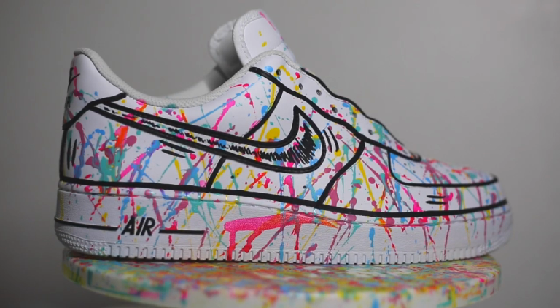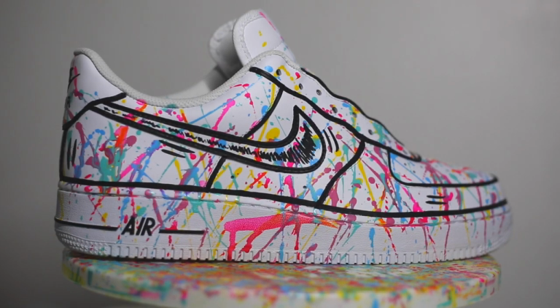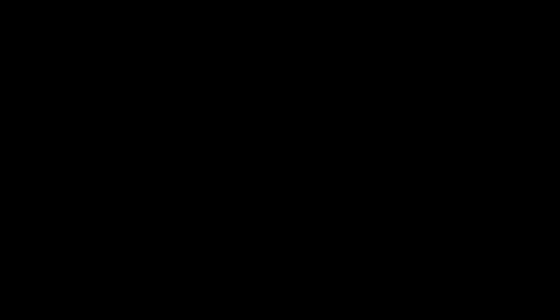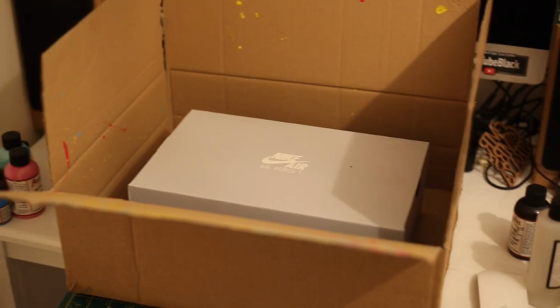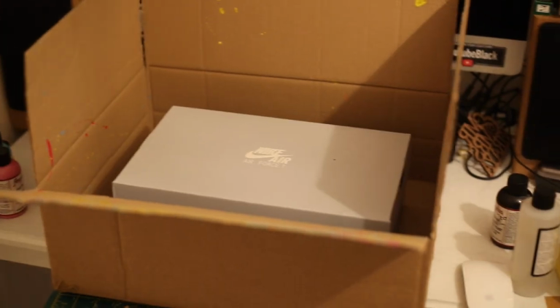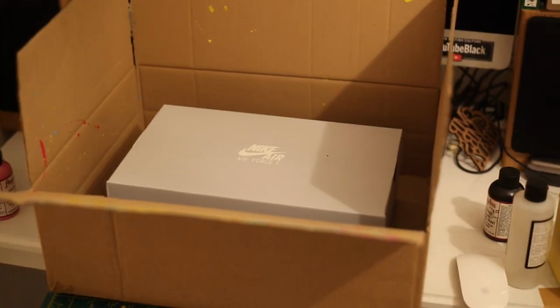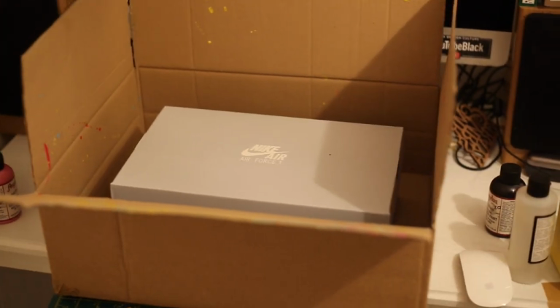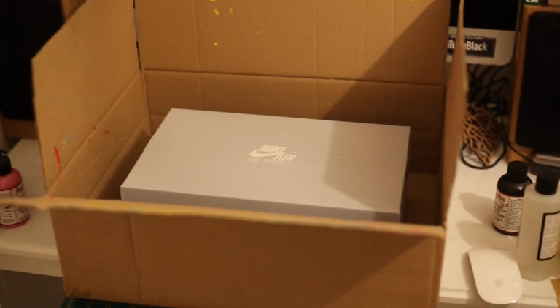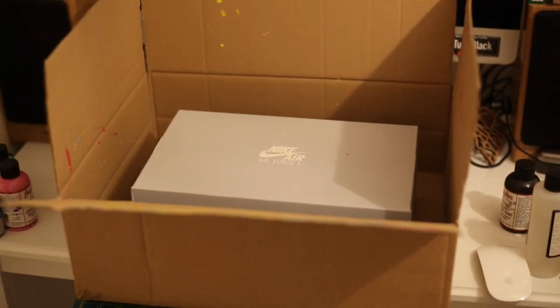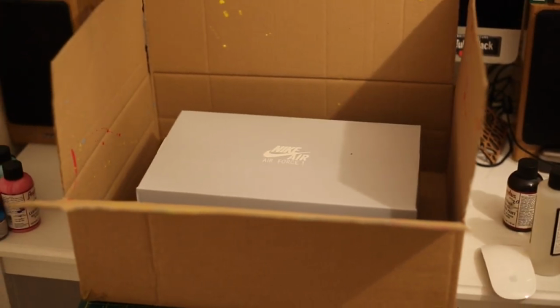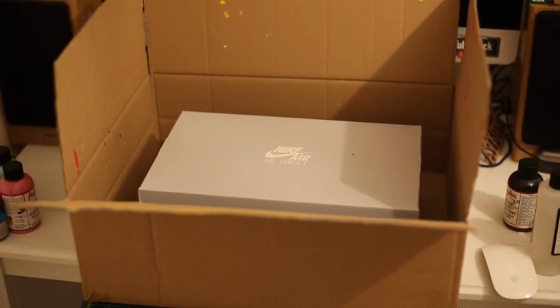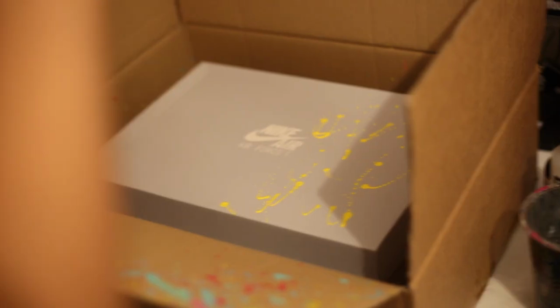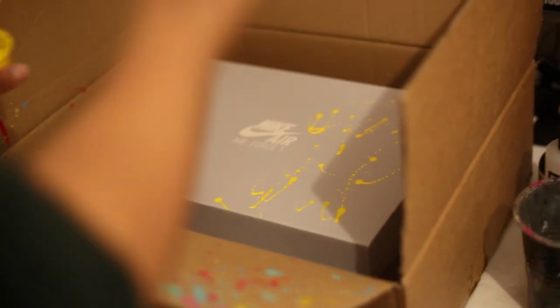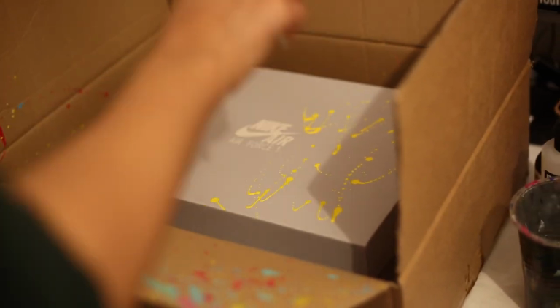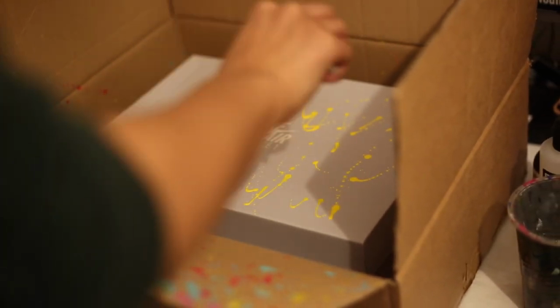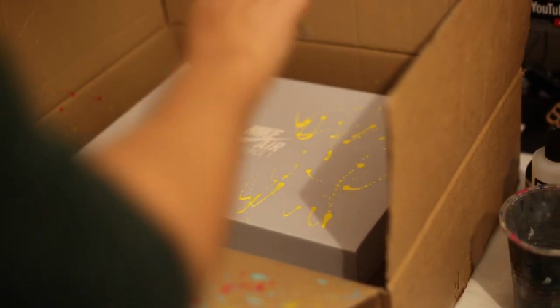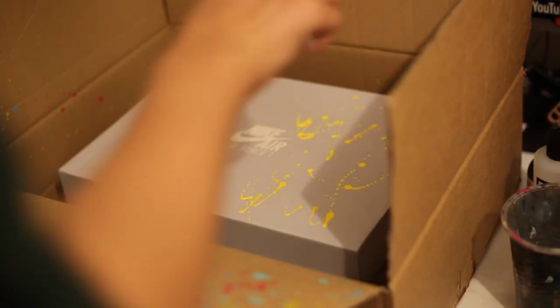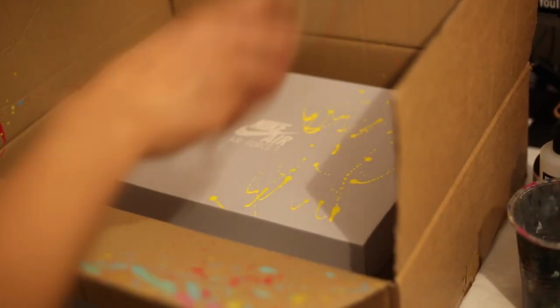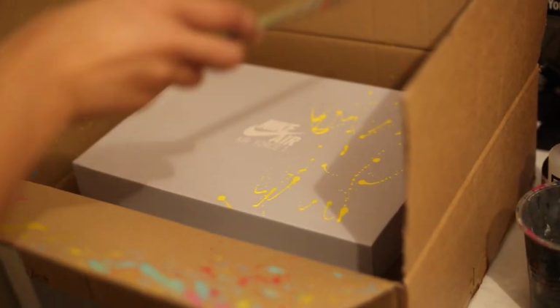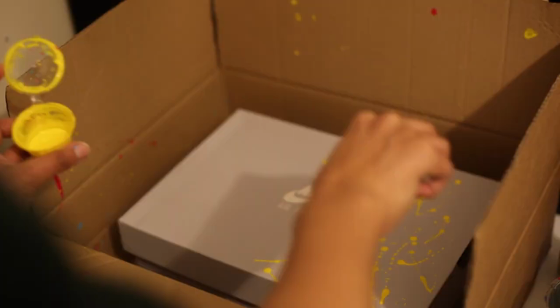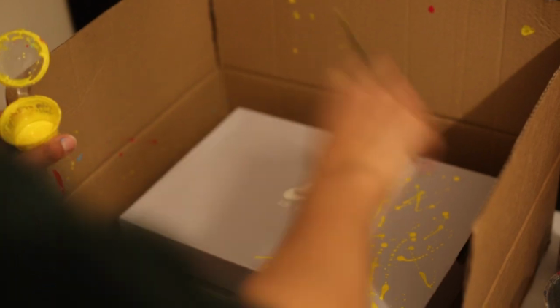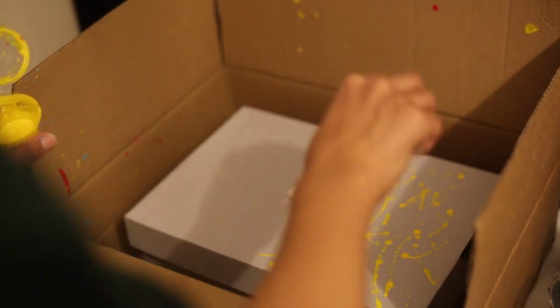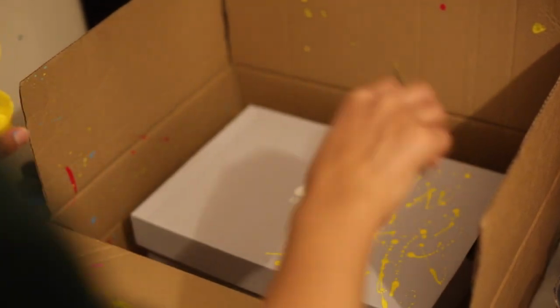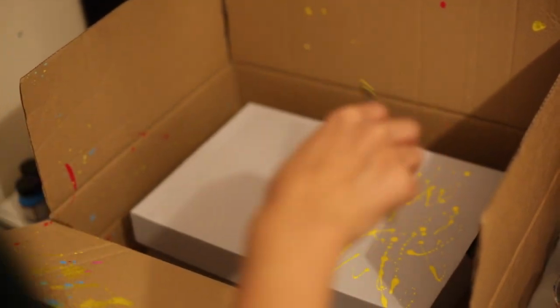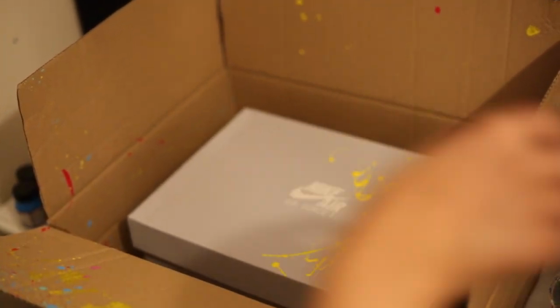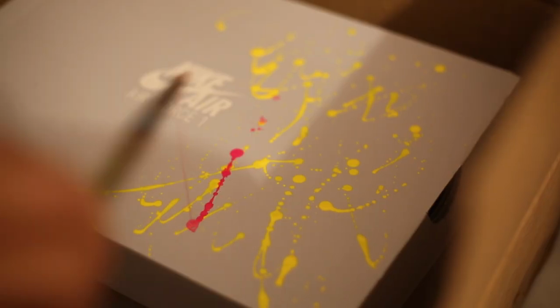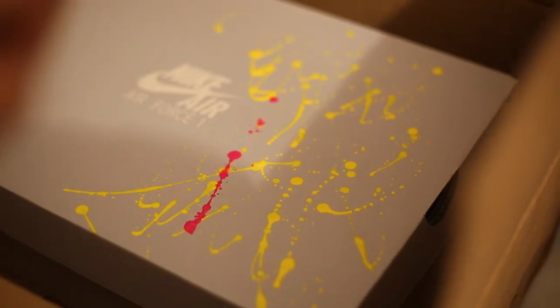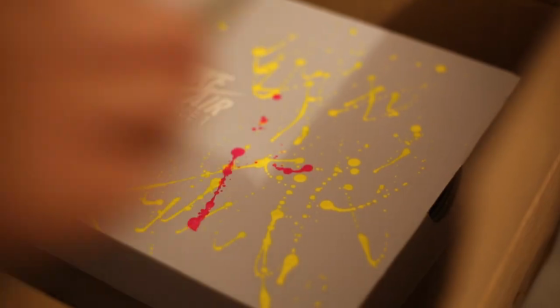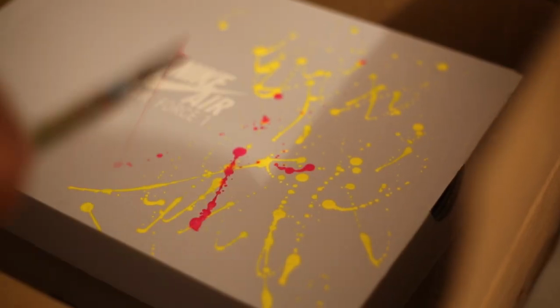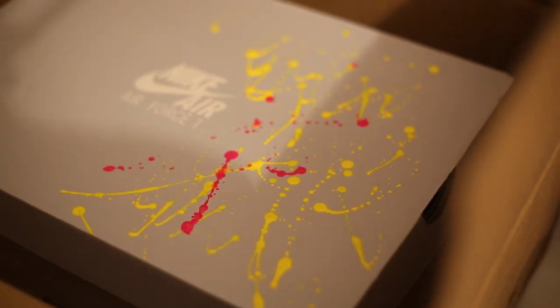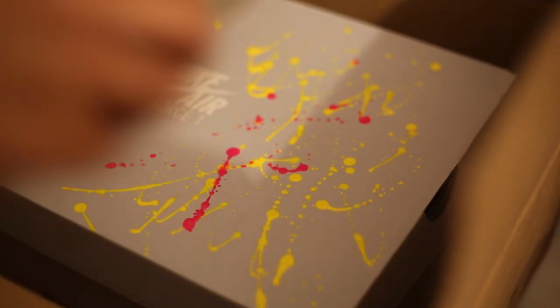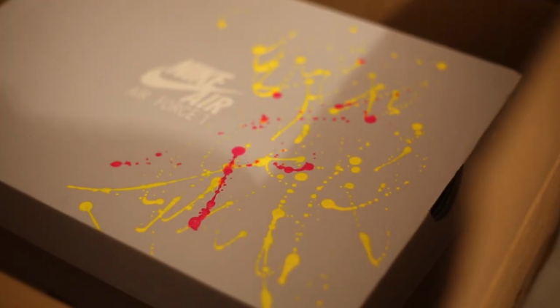If you want to be even more extra, you can use your cardboard box to help you paint the shoe box as well.